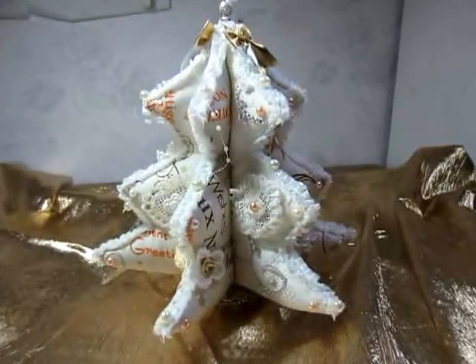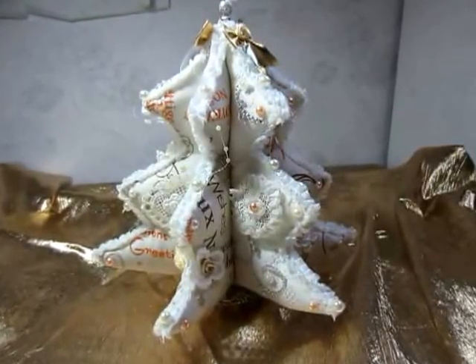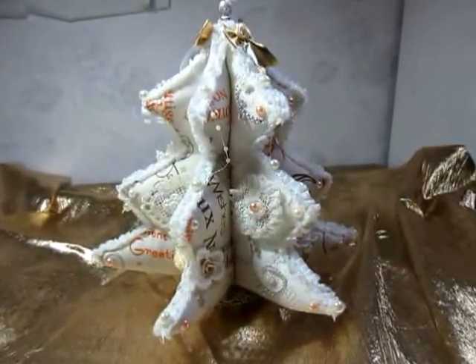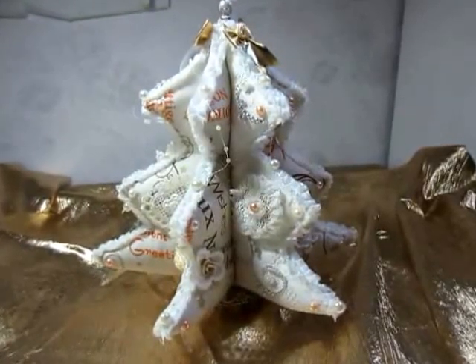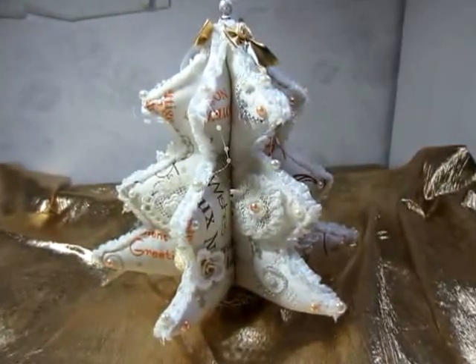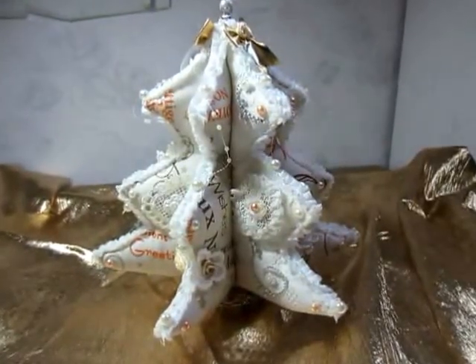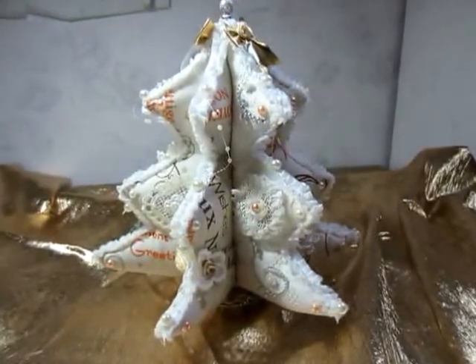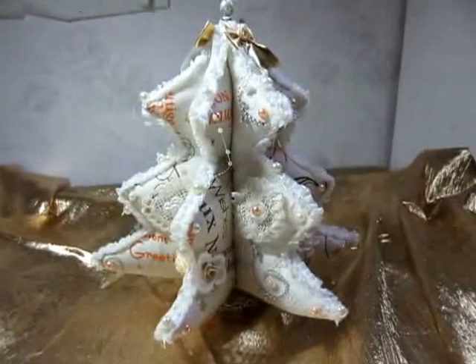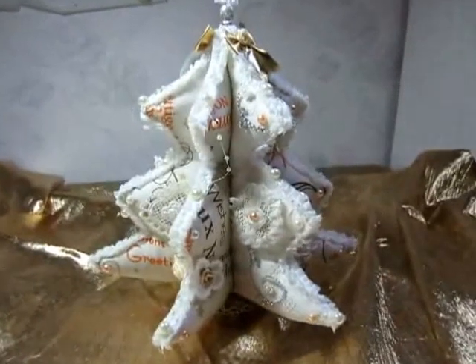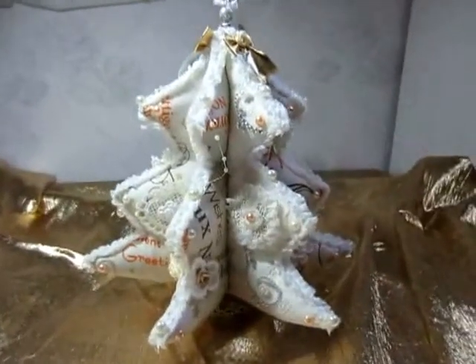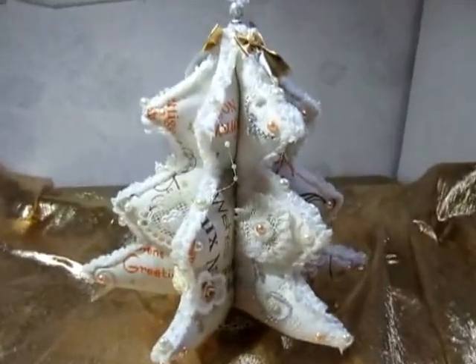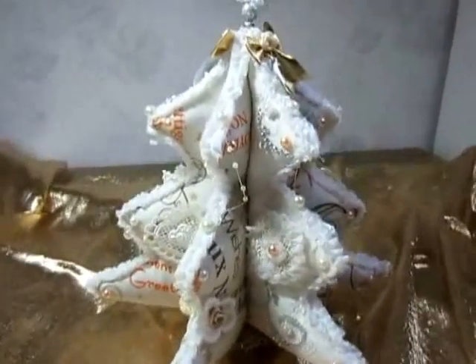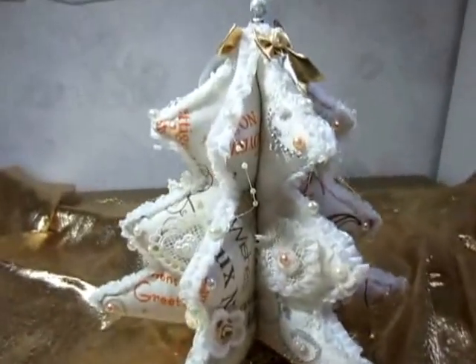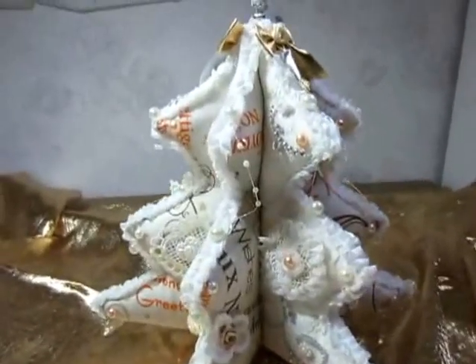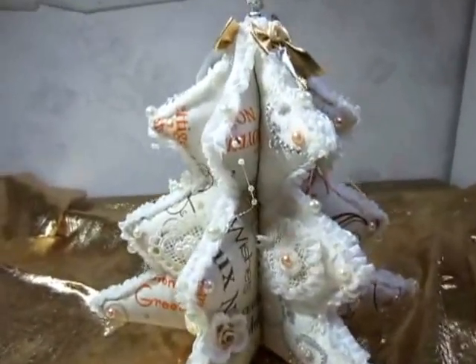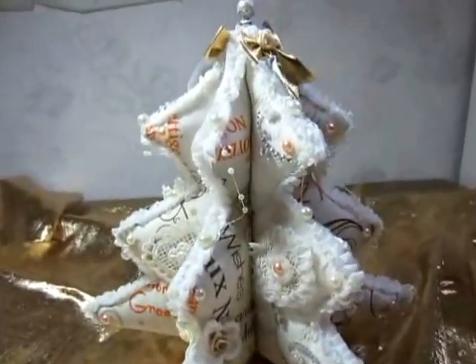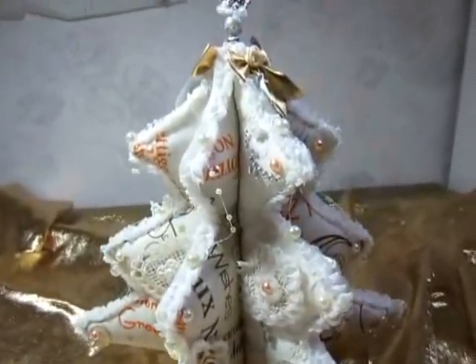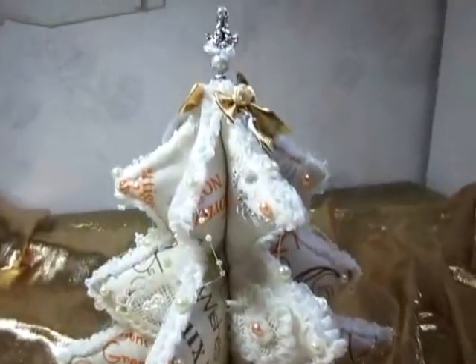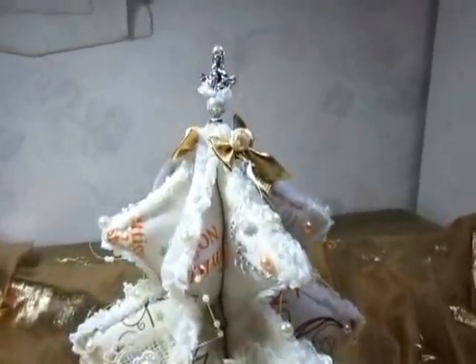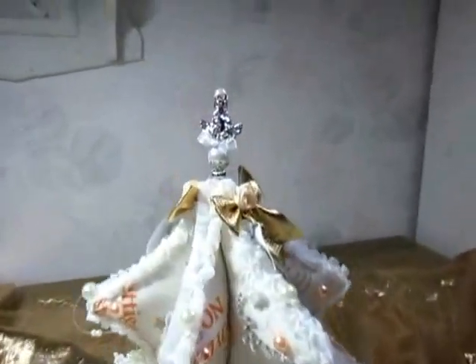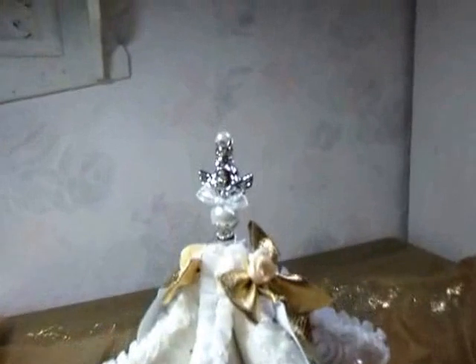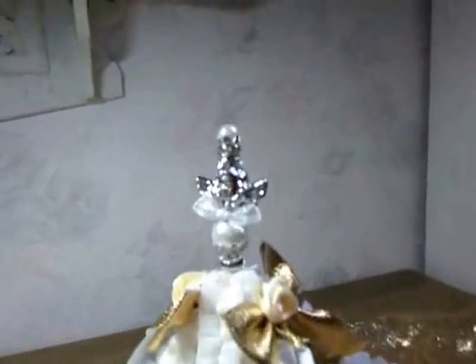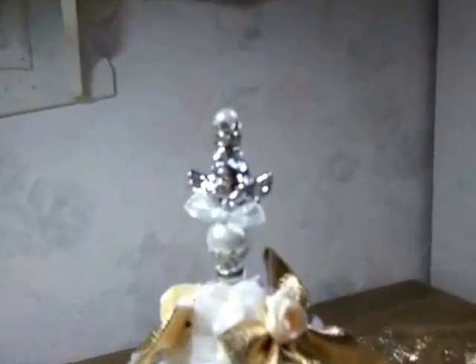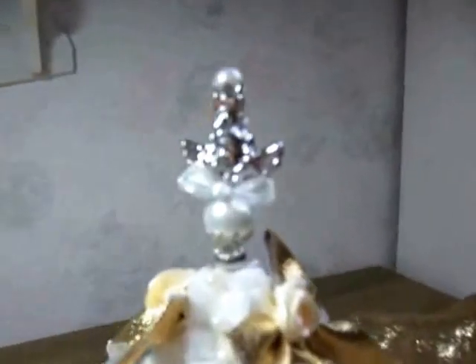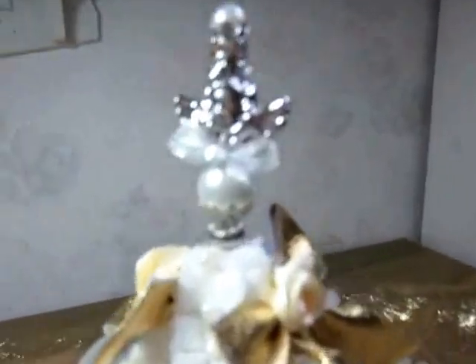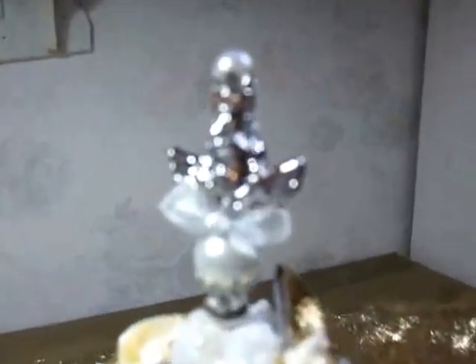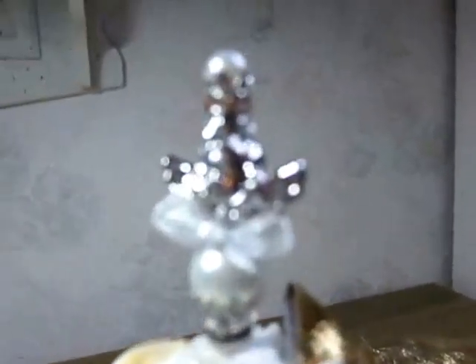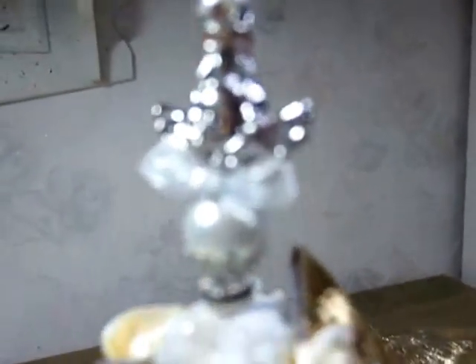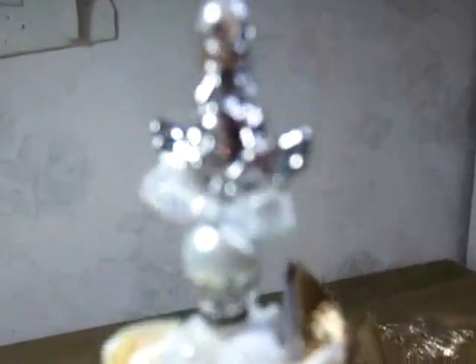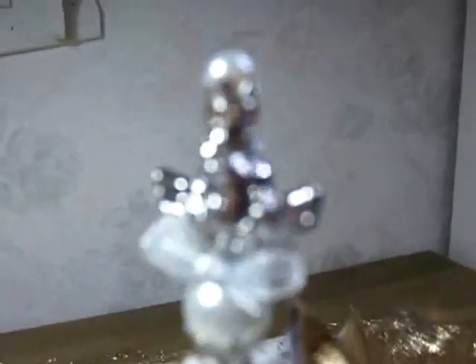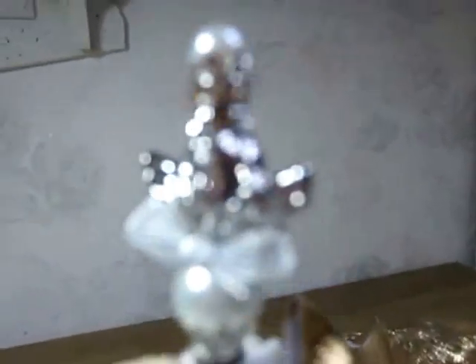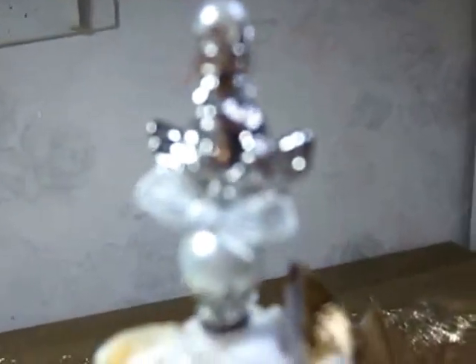Now I decorated the tree. Here I made a stick pin.